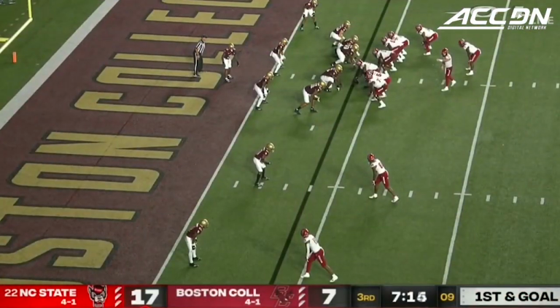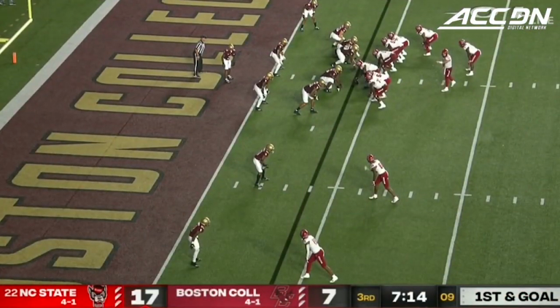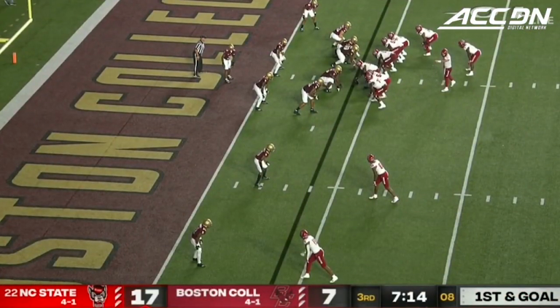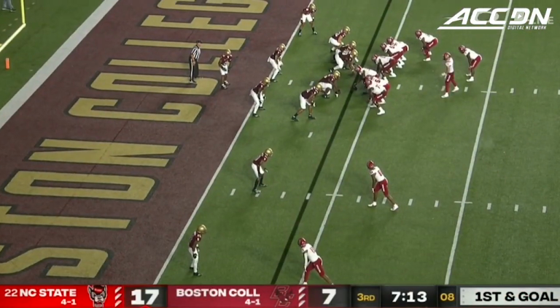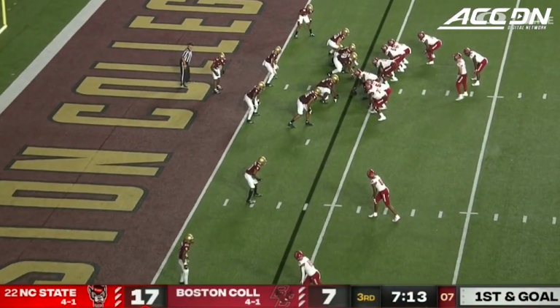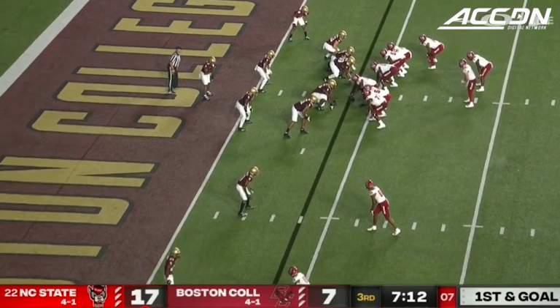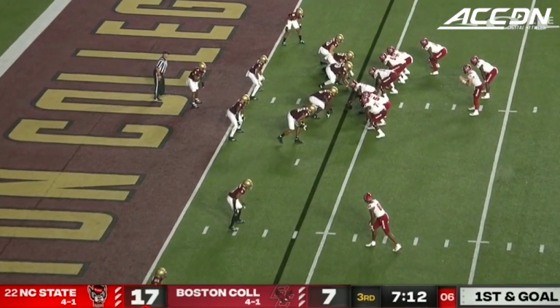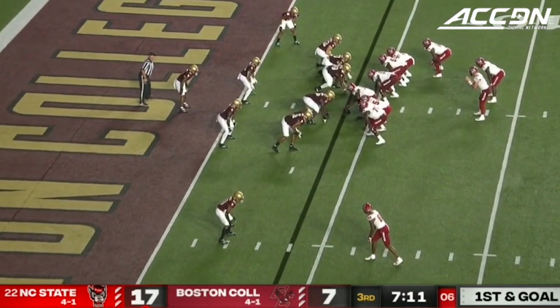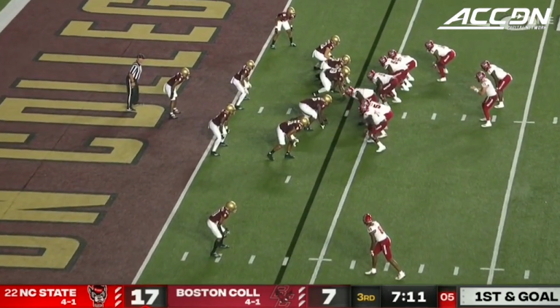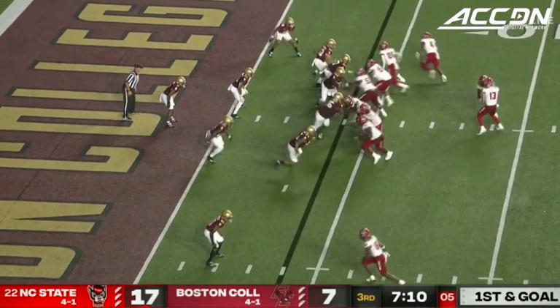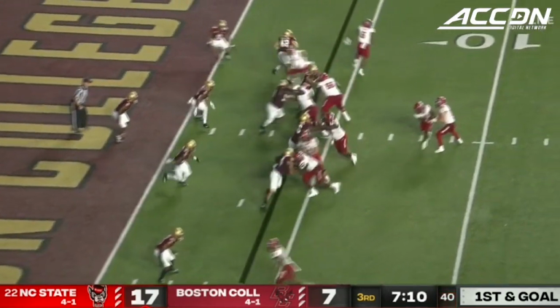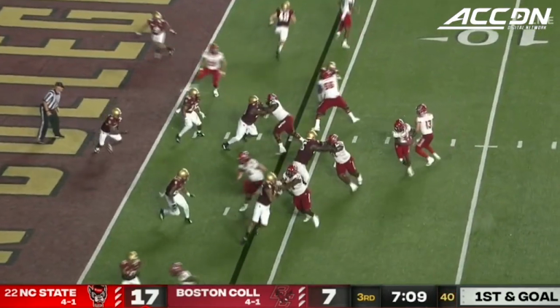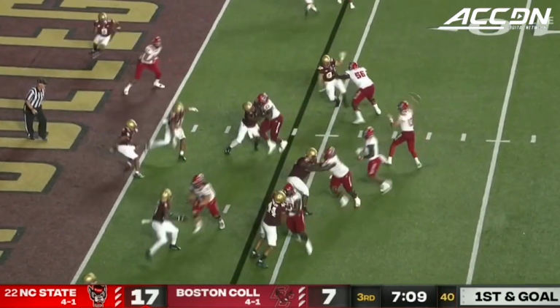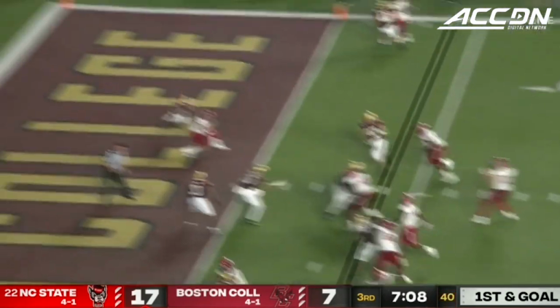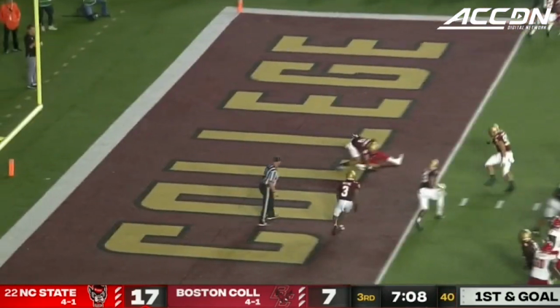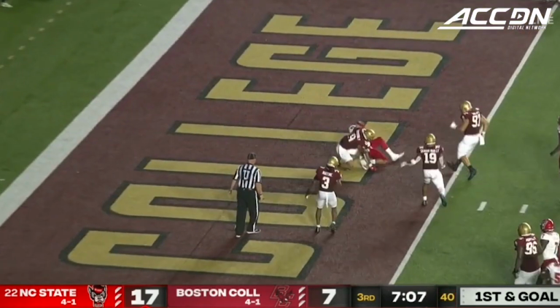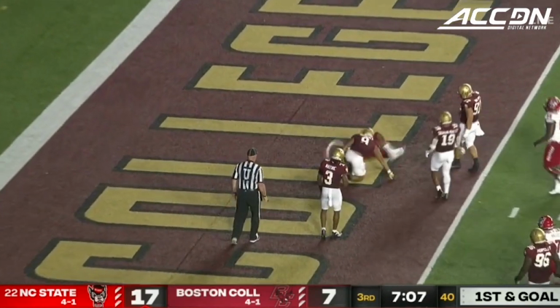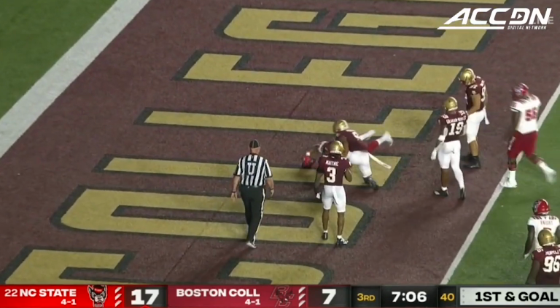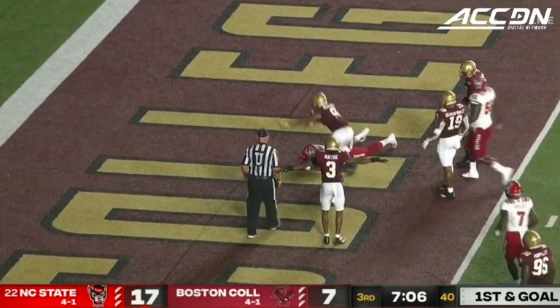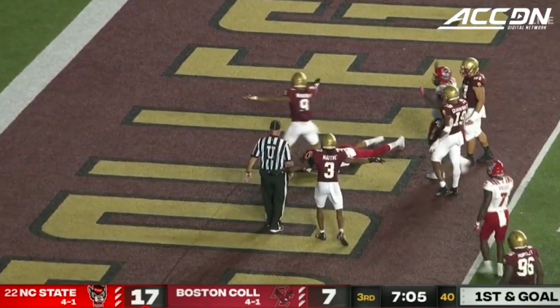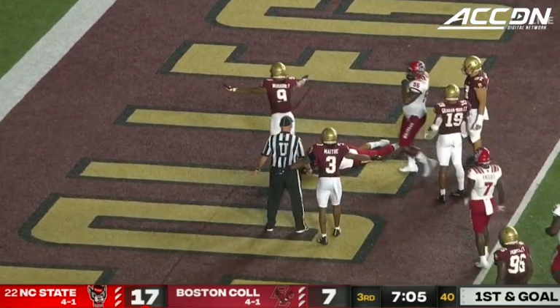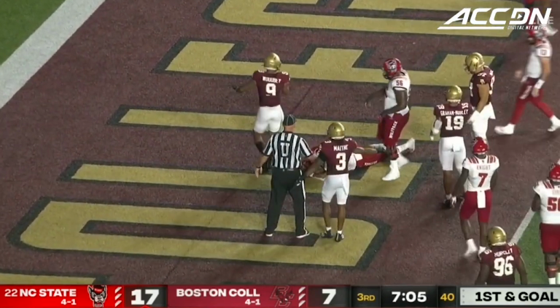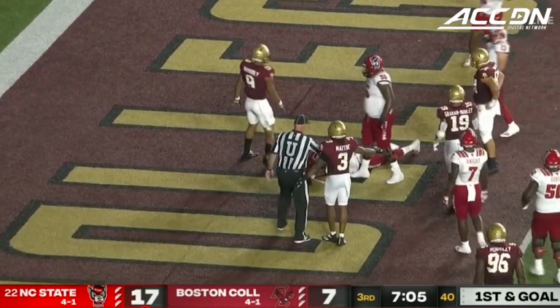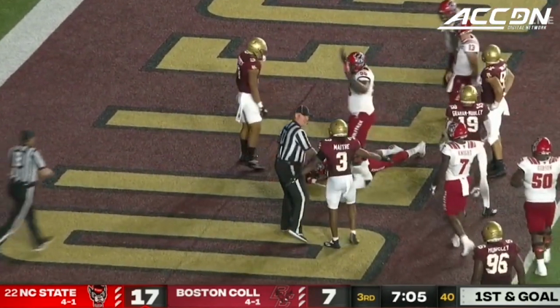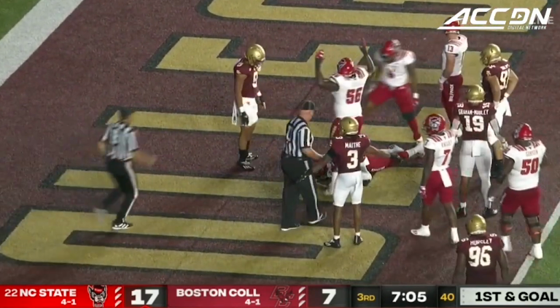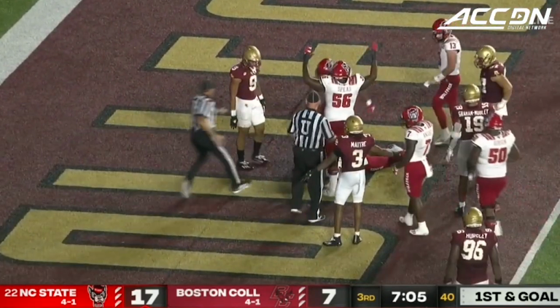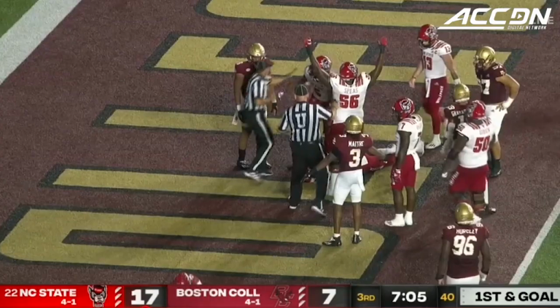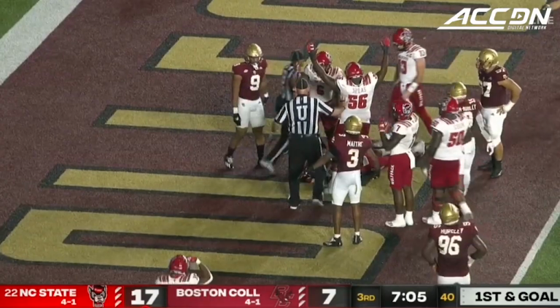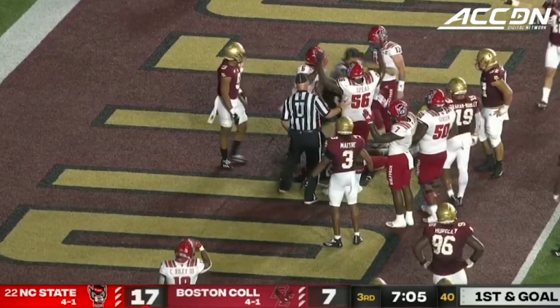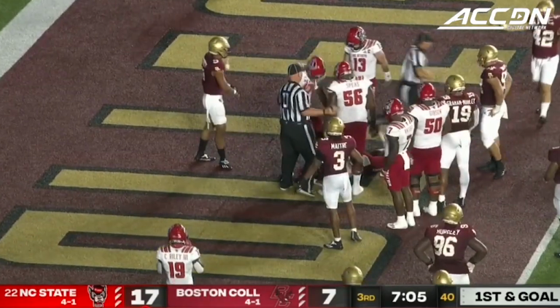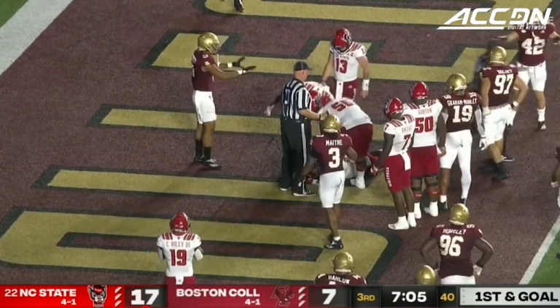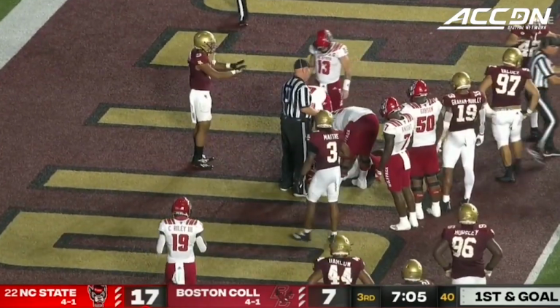Coming up on seven minutes to go in the third. Leary fires for the end zone, and it will be a touchdown — touchdown, NC State. Dylan Parham, the tight end.